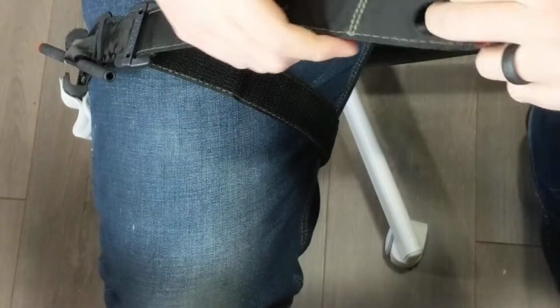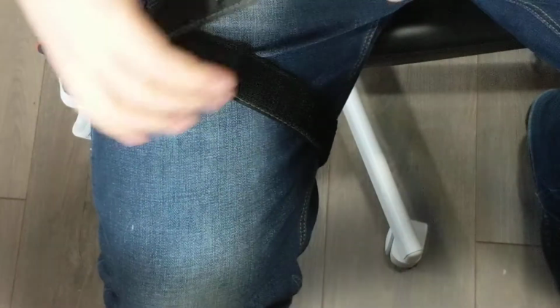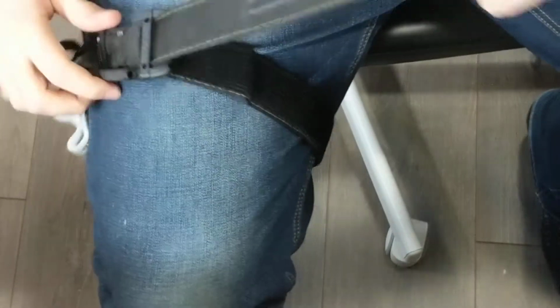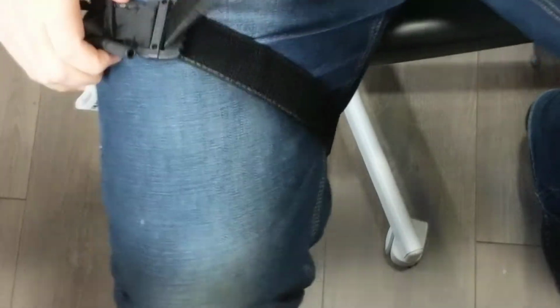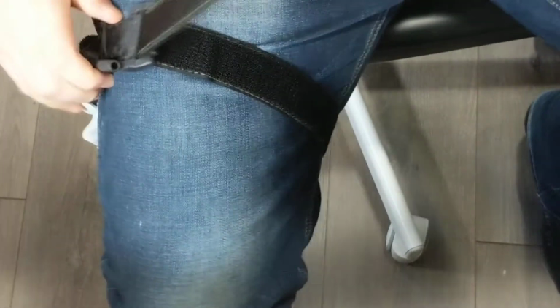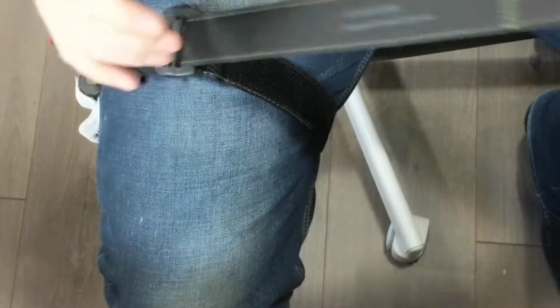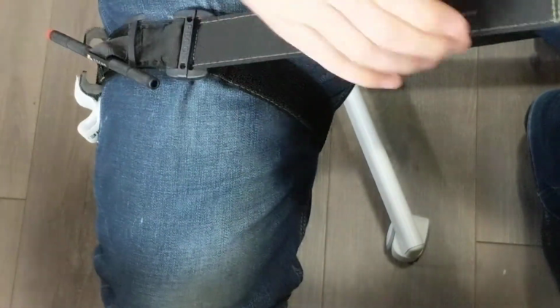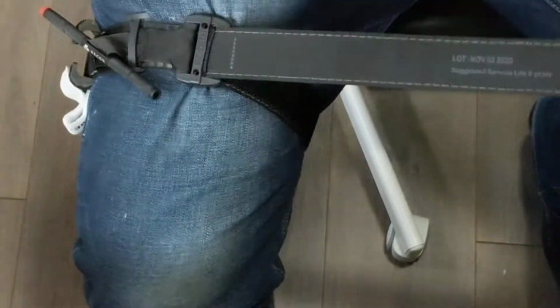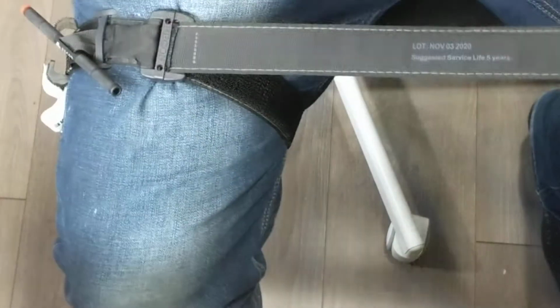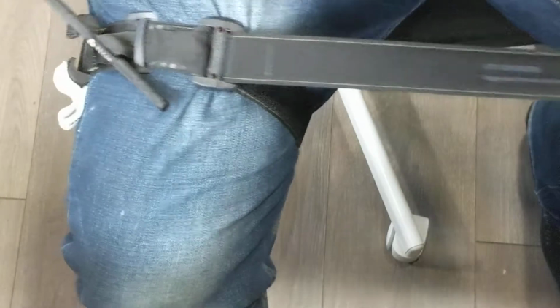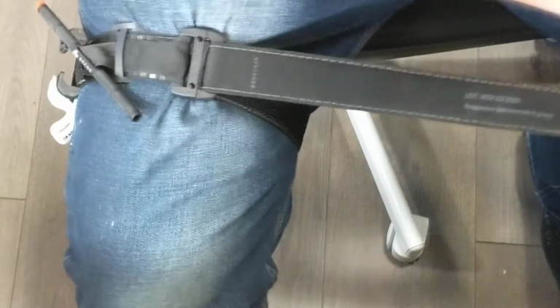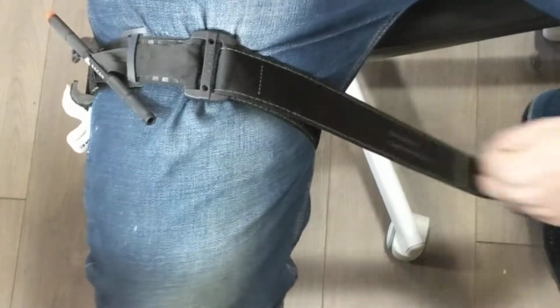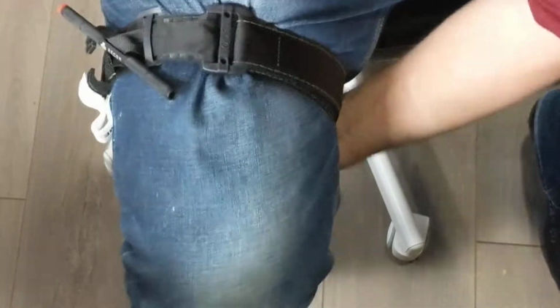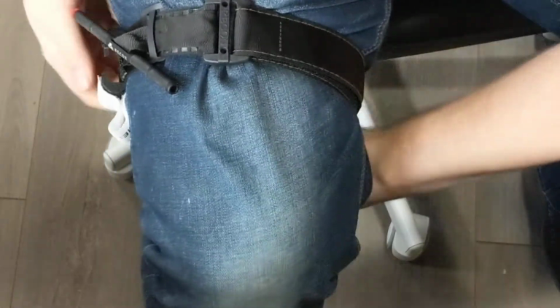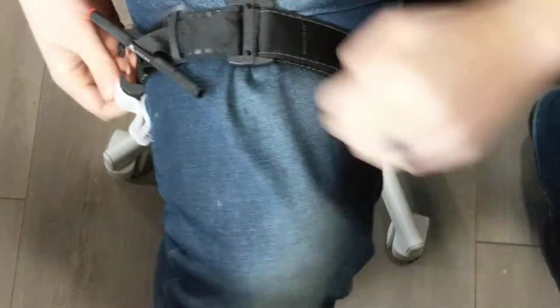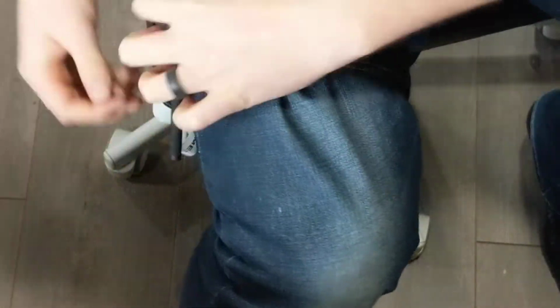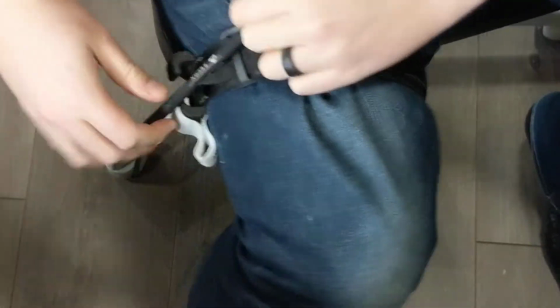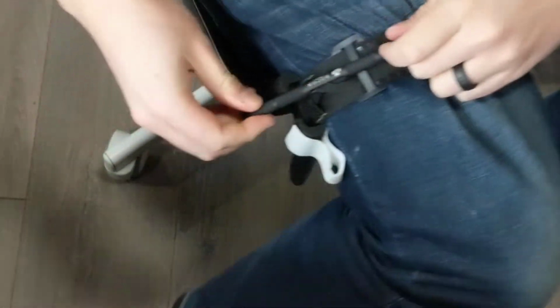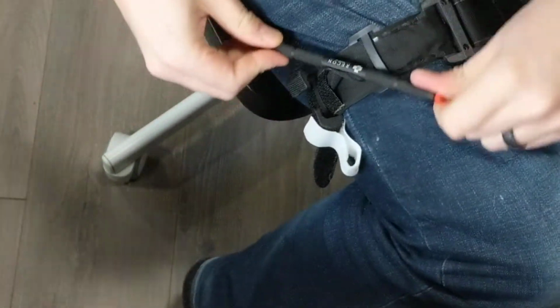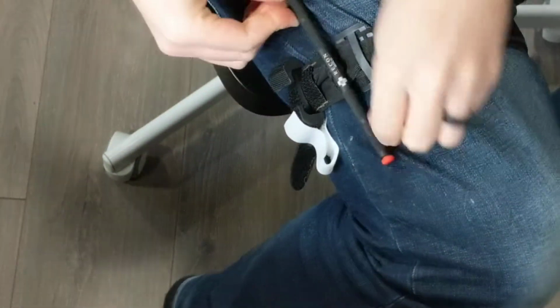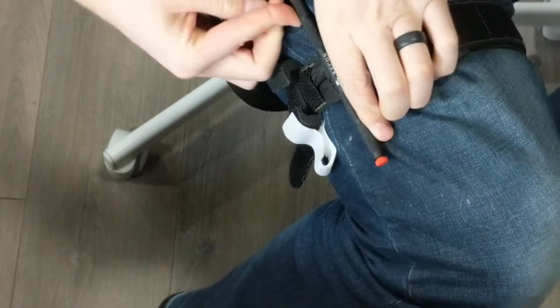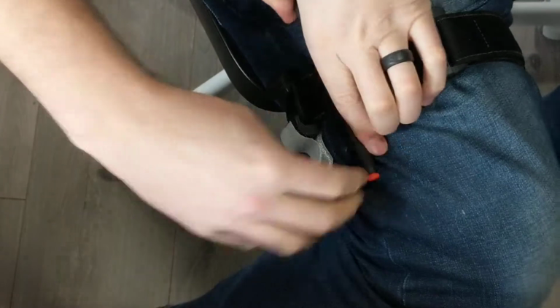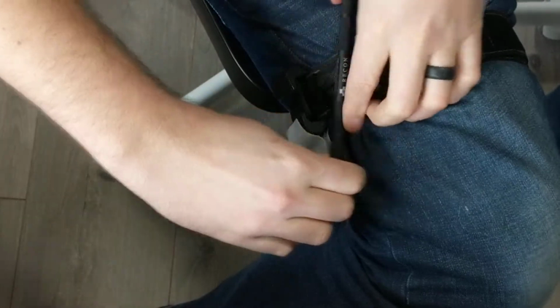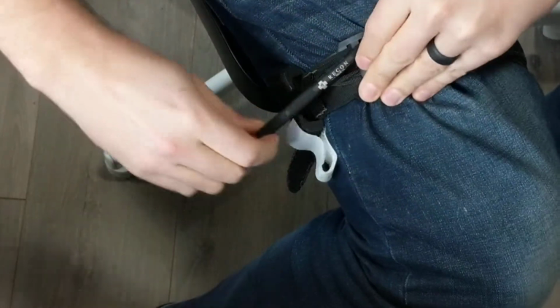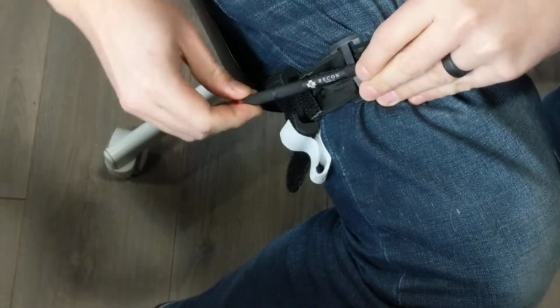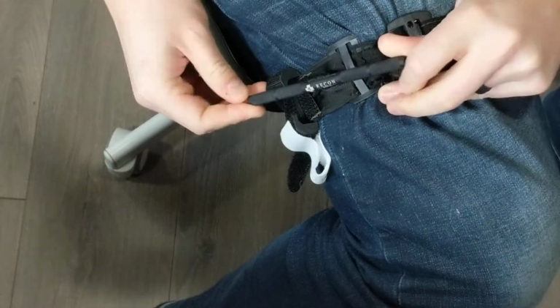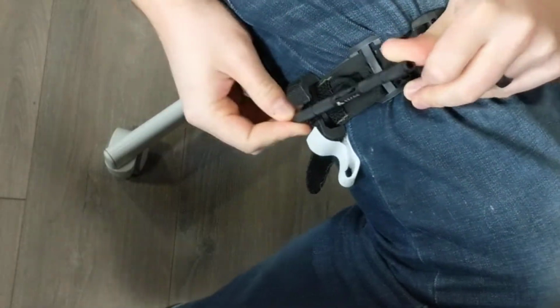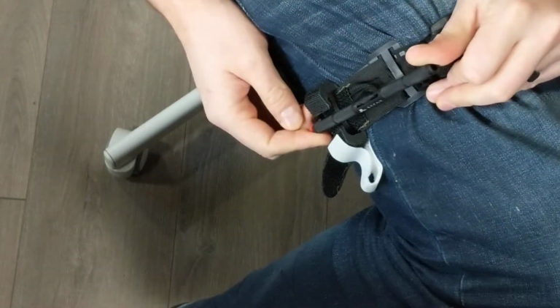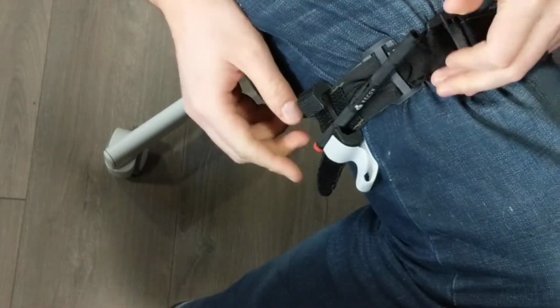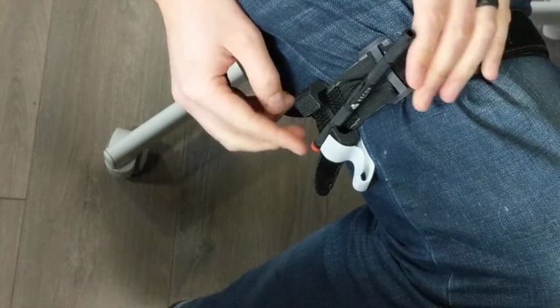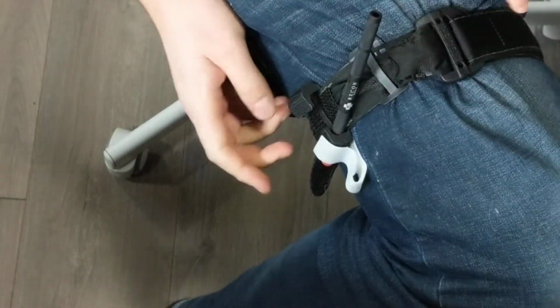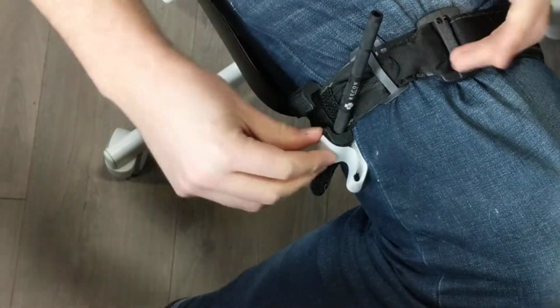This finger hole makes it really easy to pull on and get a nice tight grab. You got your windlass here. You're going to twist until you have the bleeding controlled. The catch grabs it nicely.